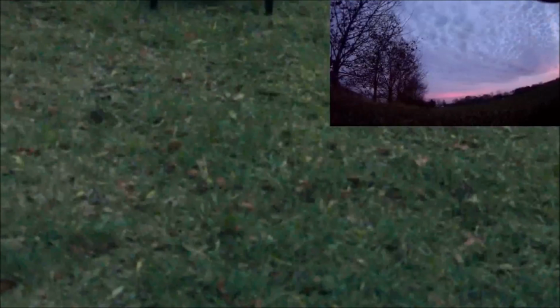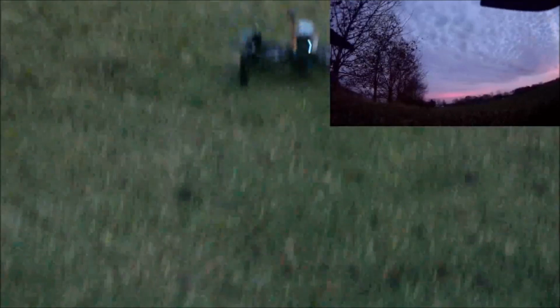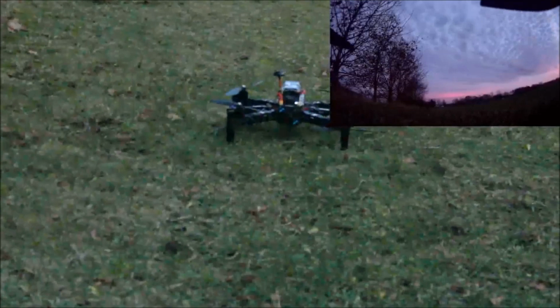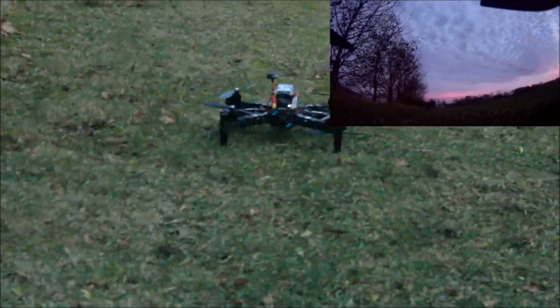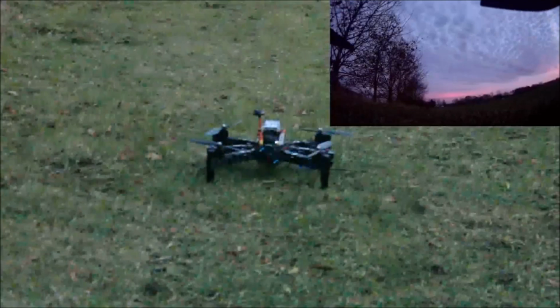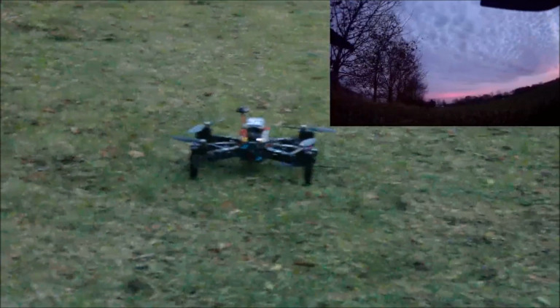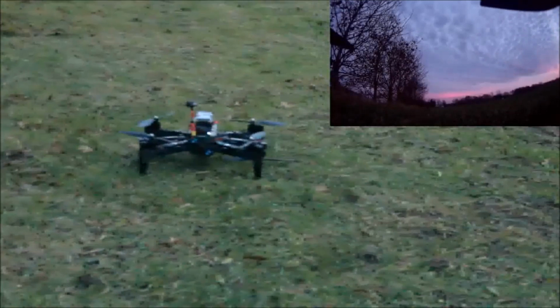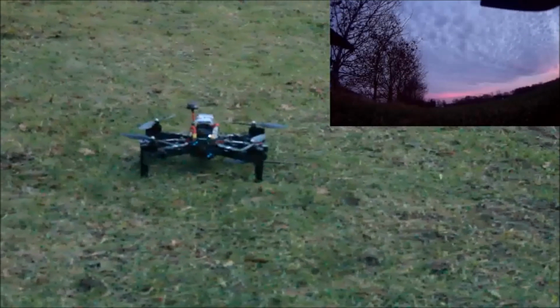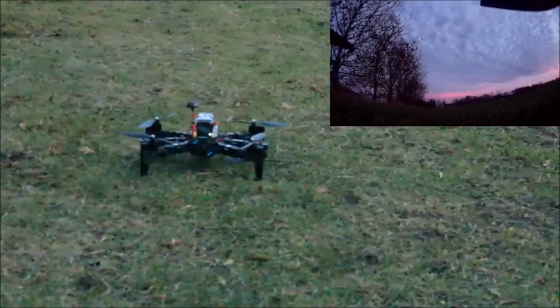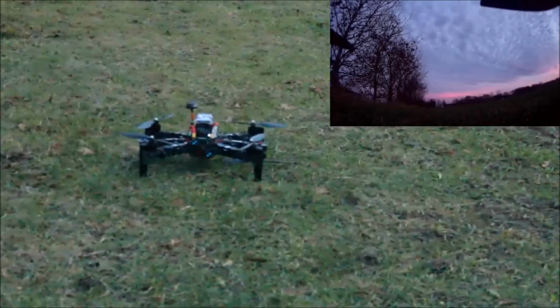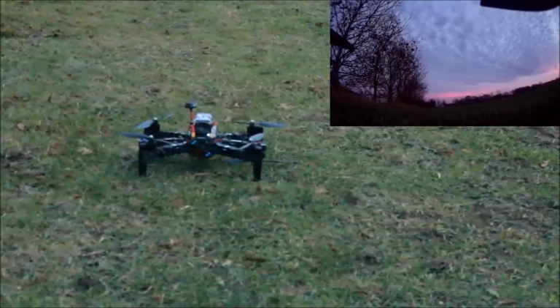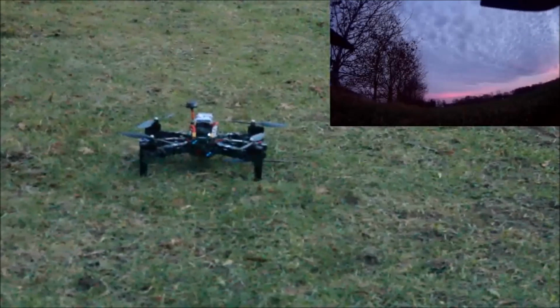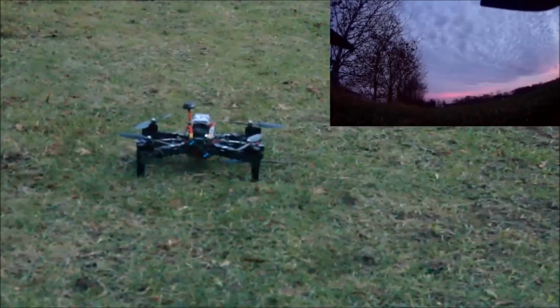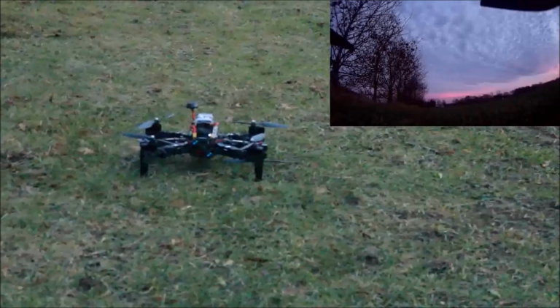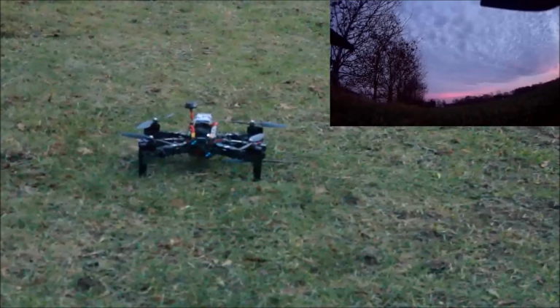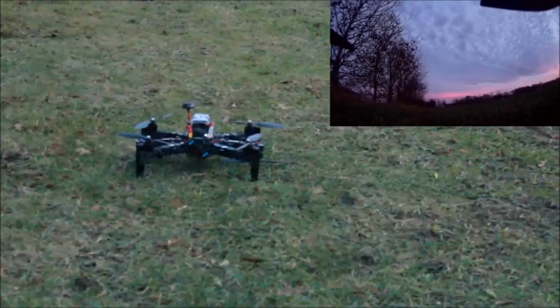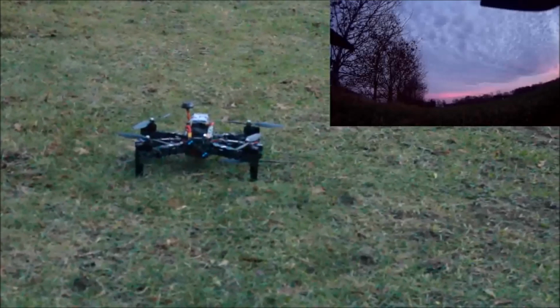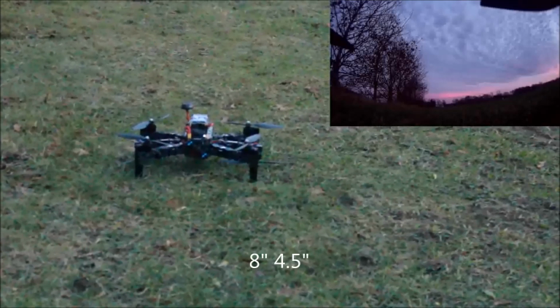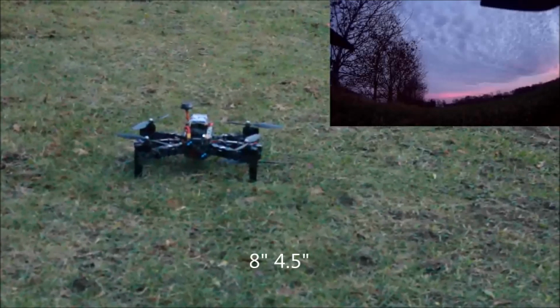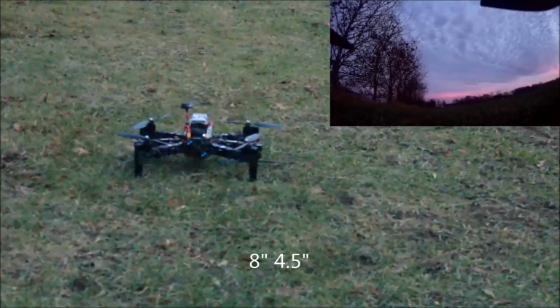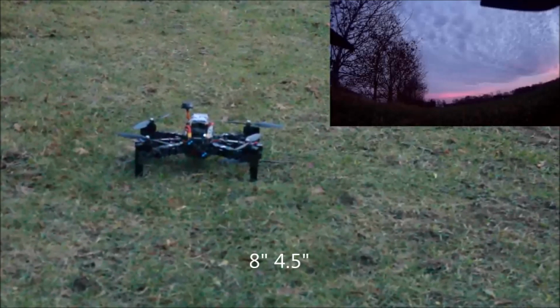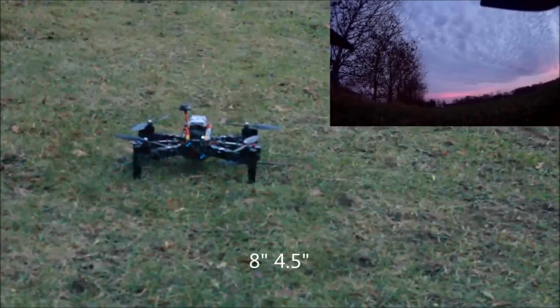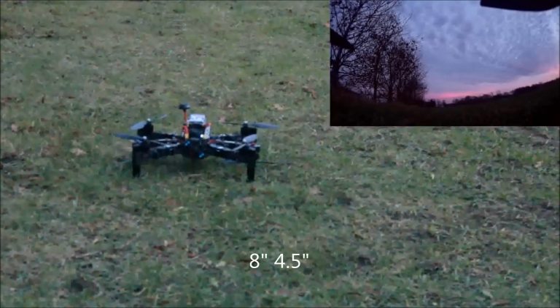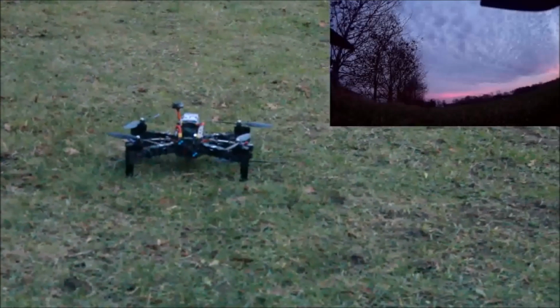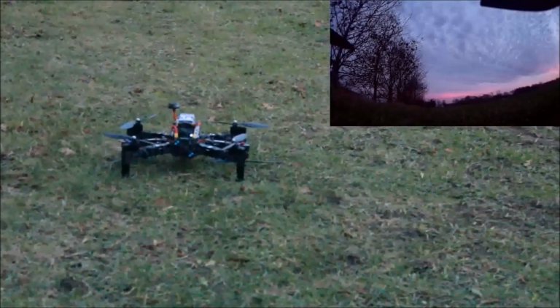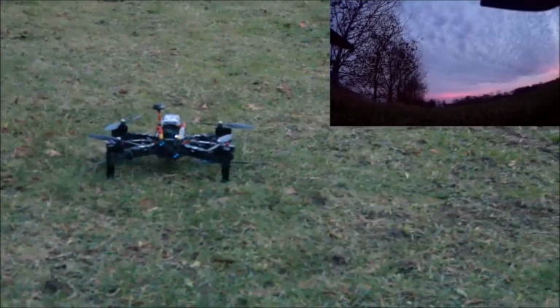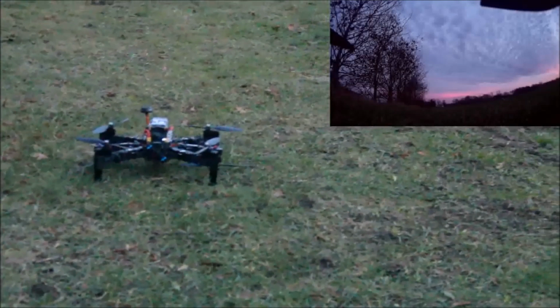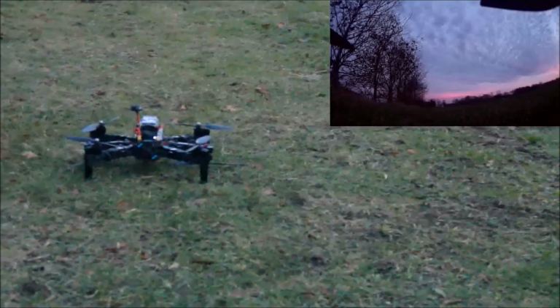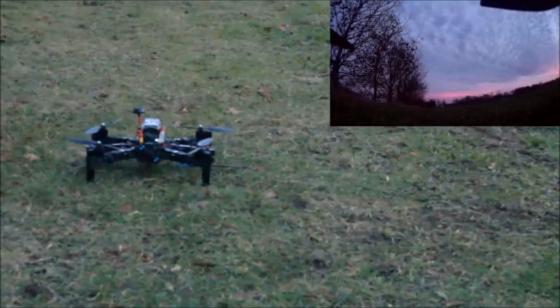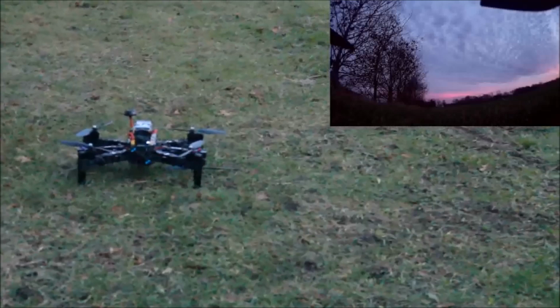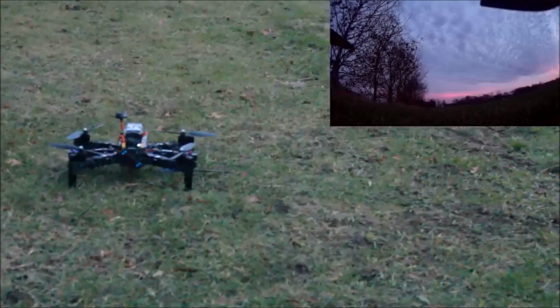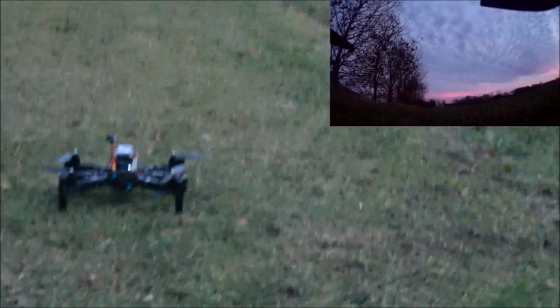I'm actually surprised that the props don't break. These are the super cheap Hawking 5-inch props you get in a bag of four. I'm quite impressed.